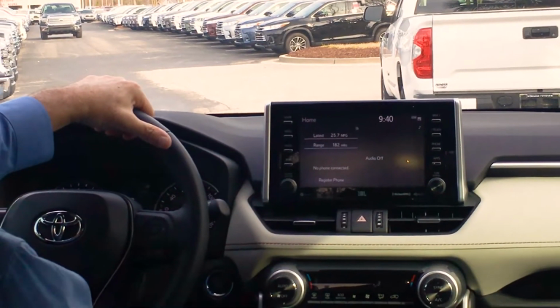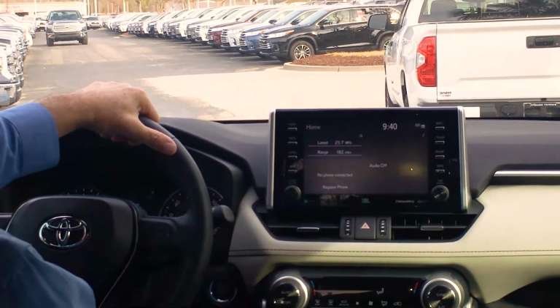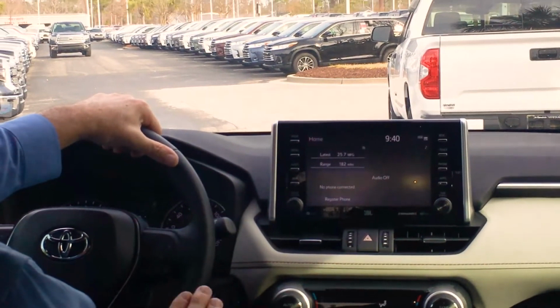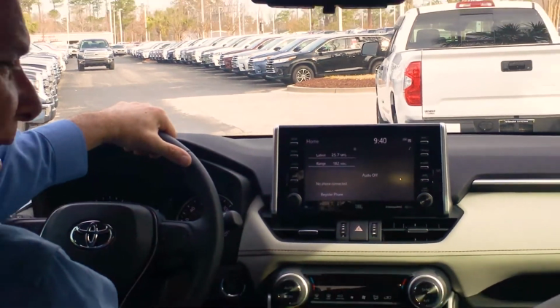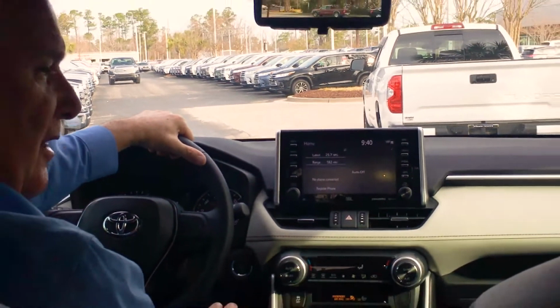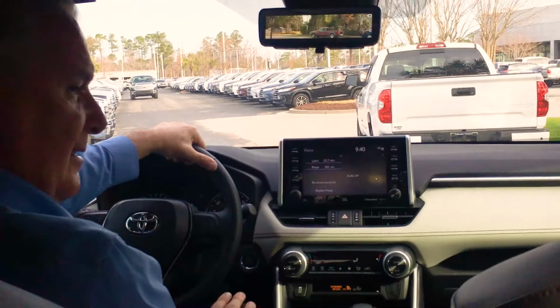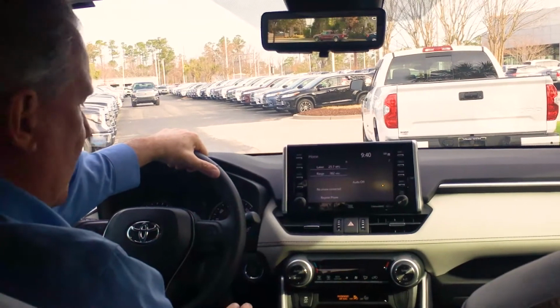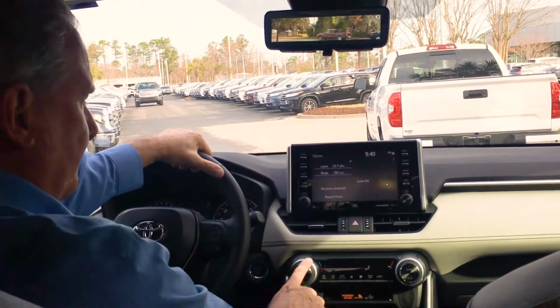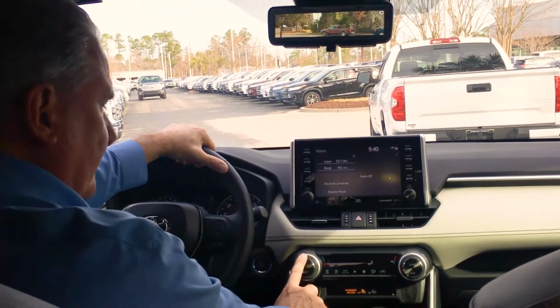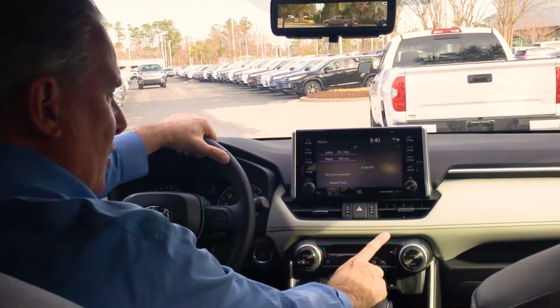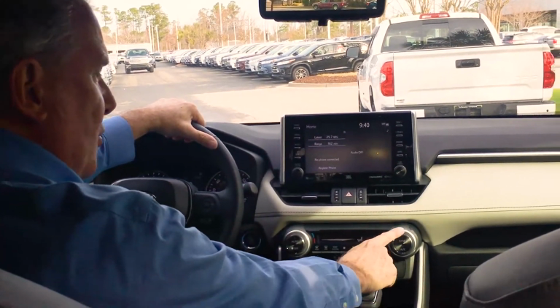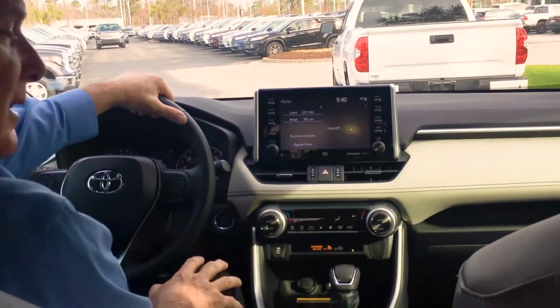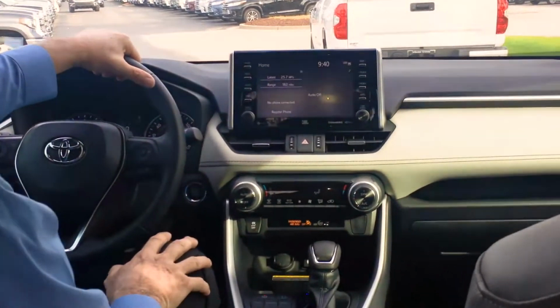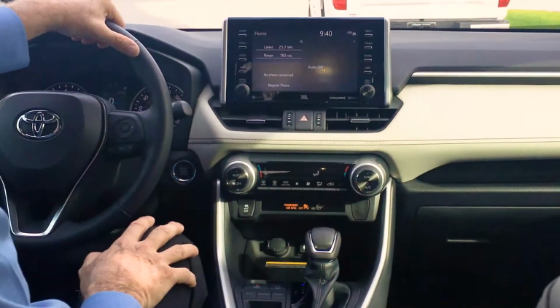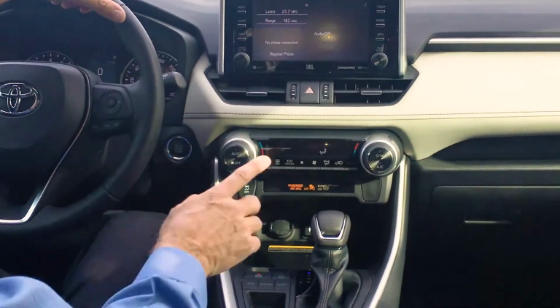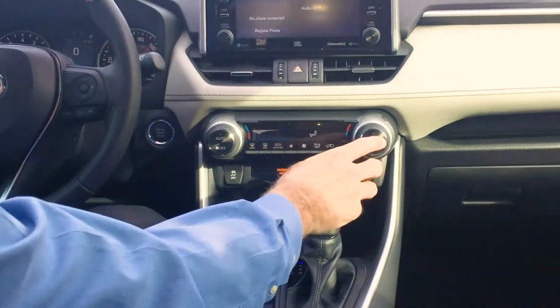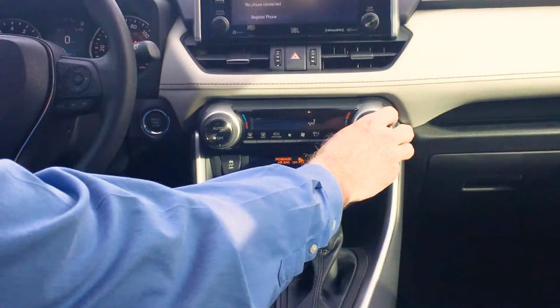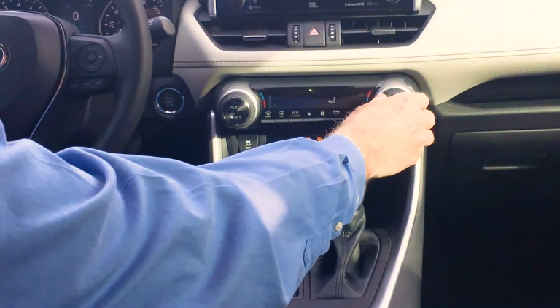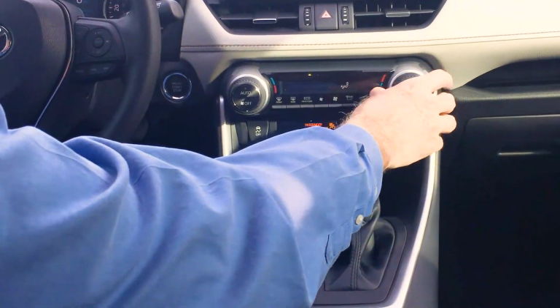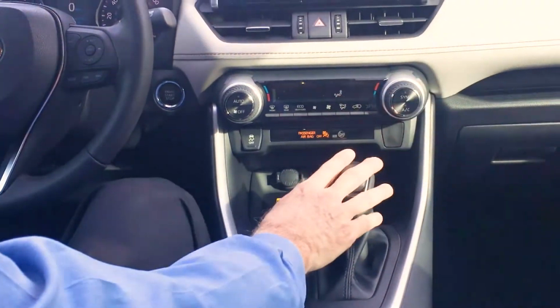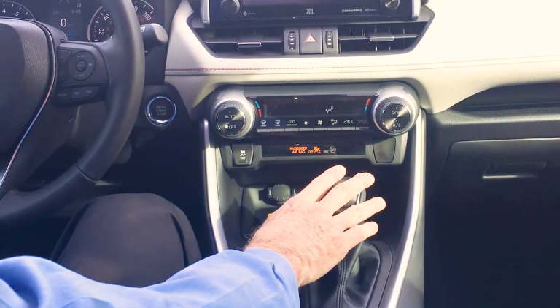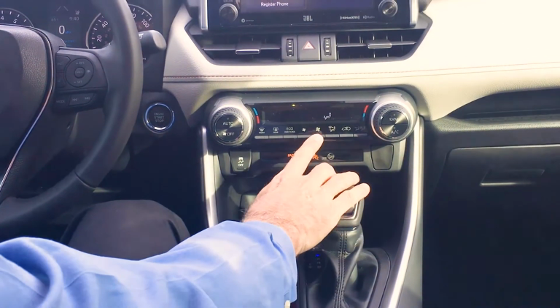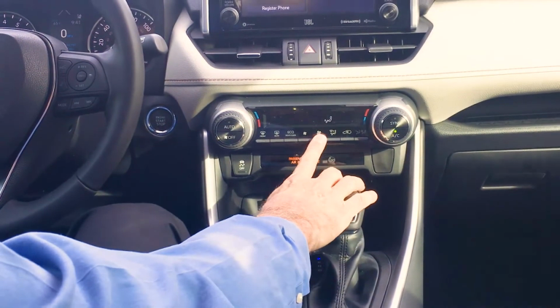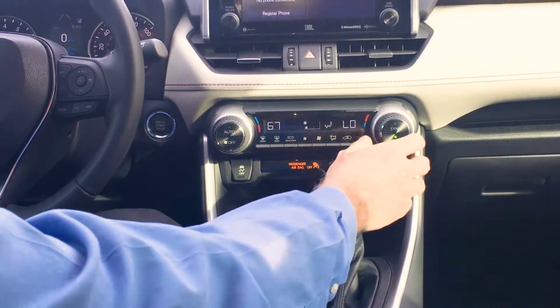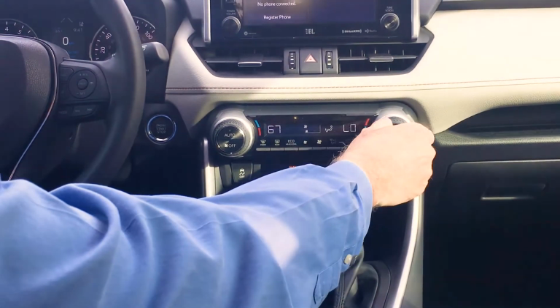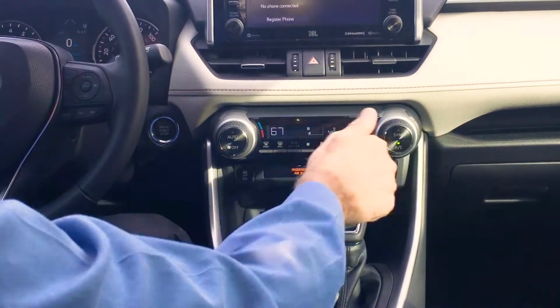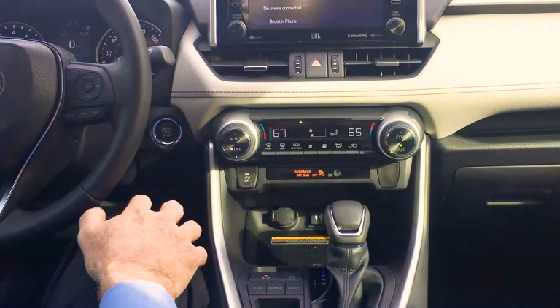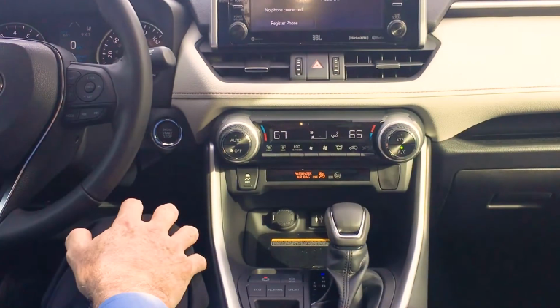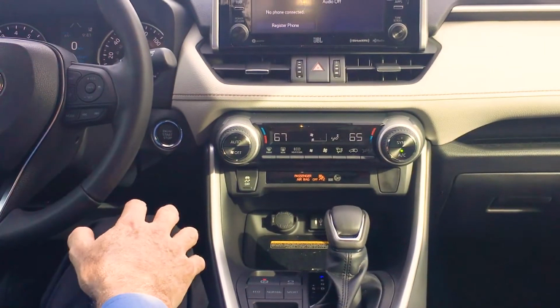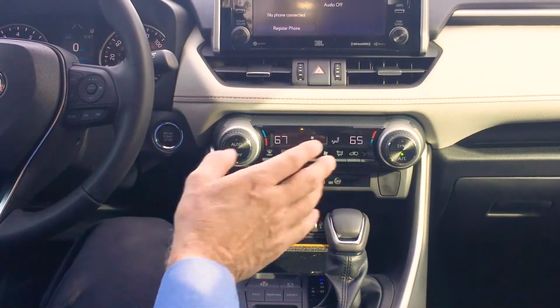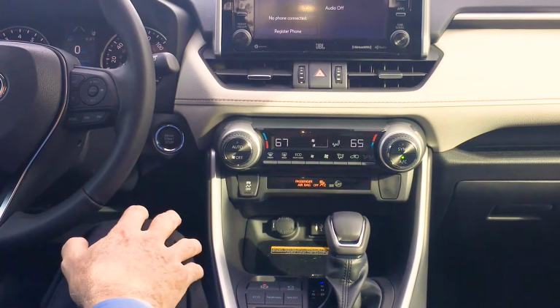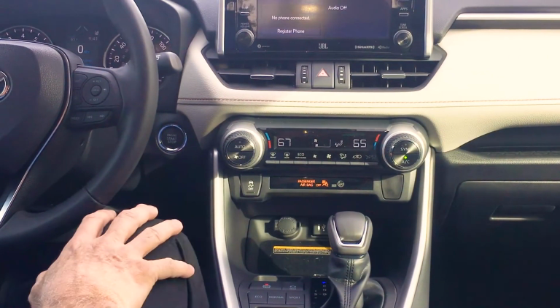We have done so many good things to this car. You have dual climate control, so each side controls their own temperature as they see fit. You also have heated seats.